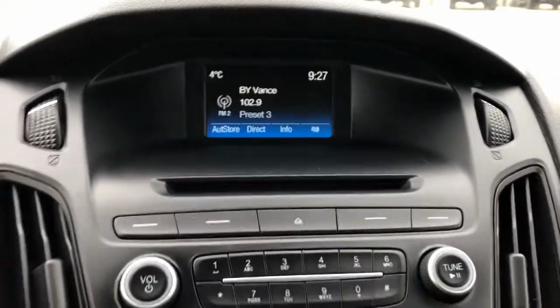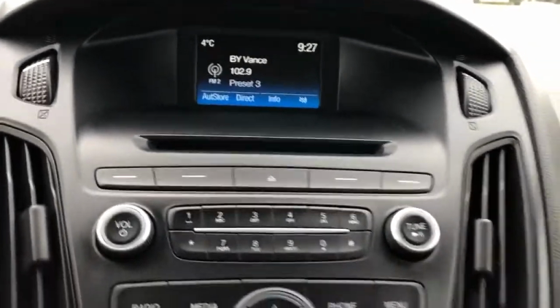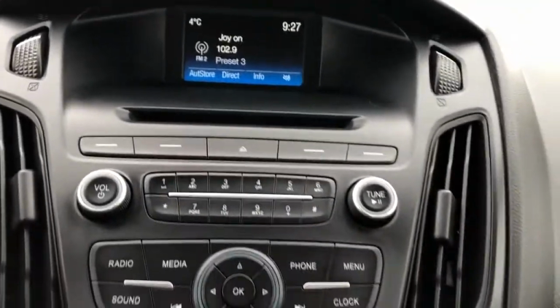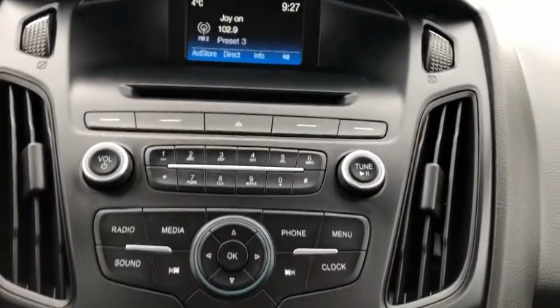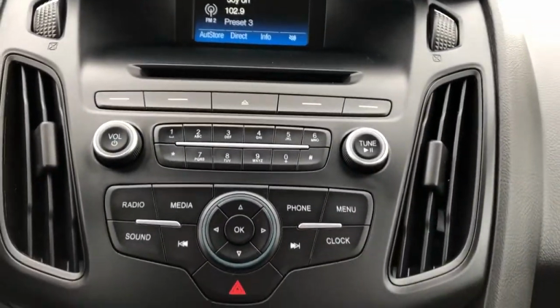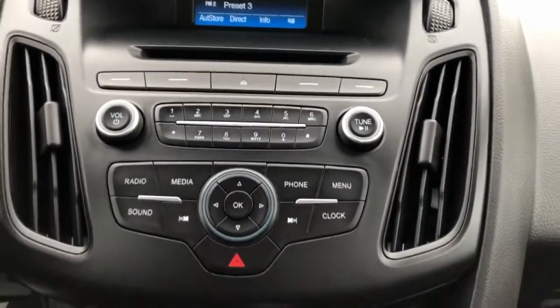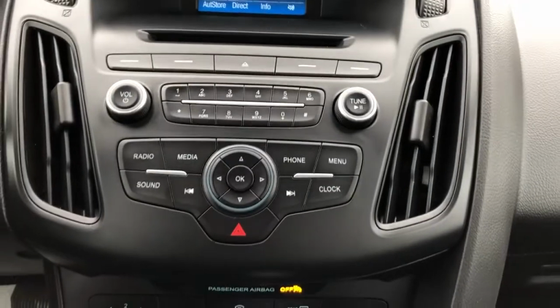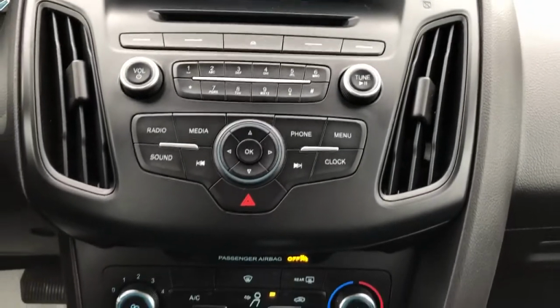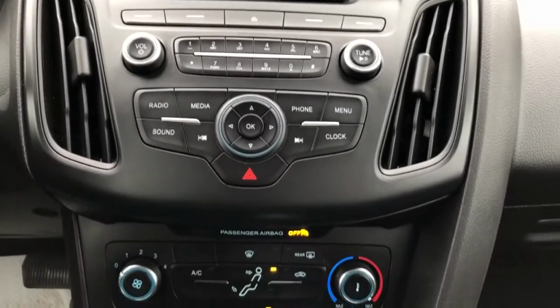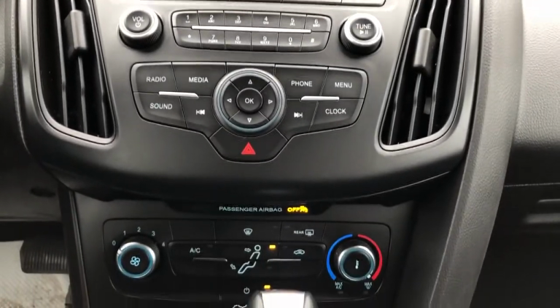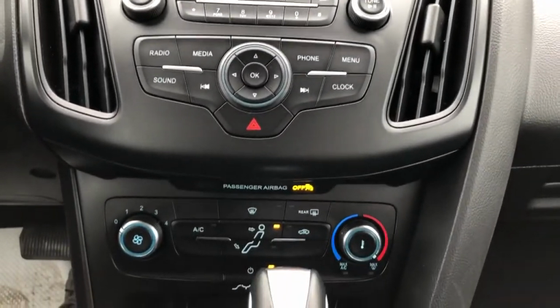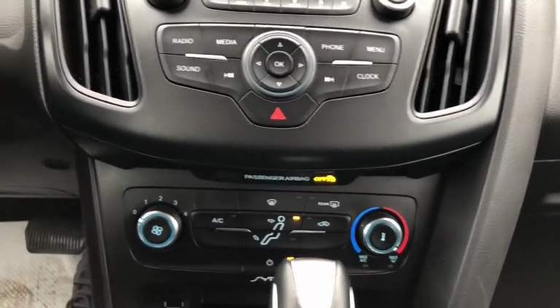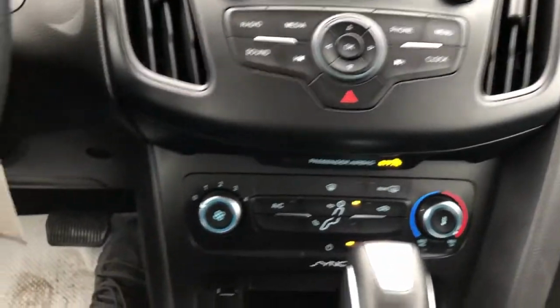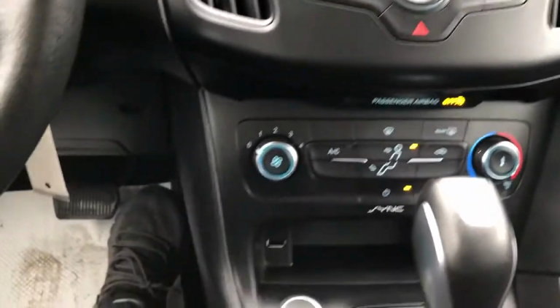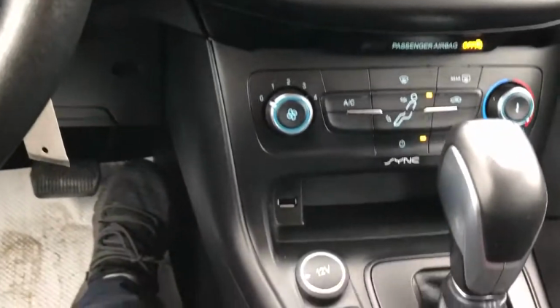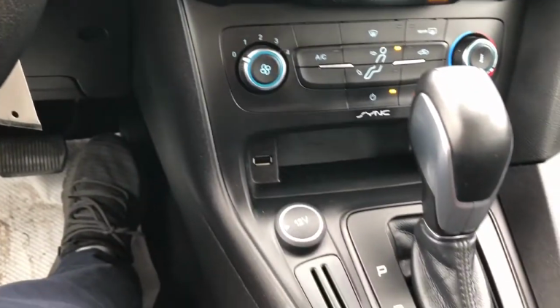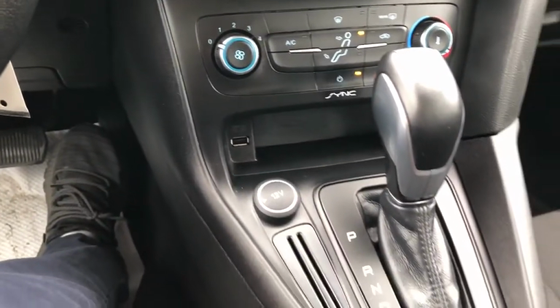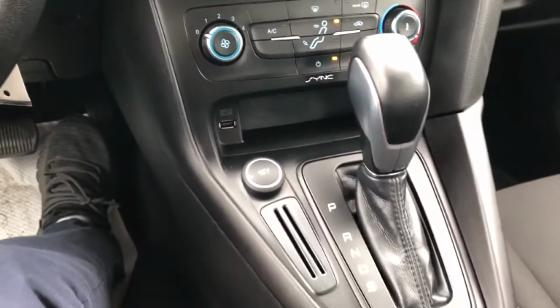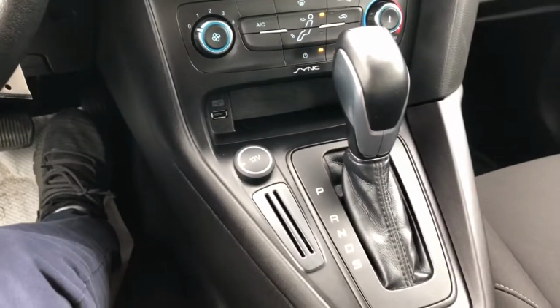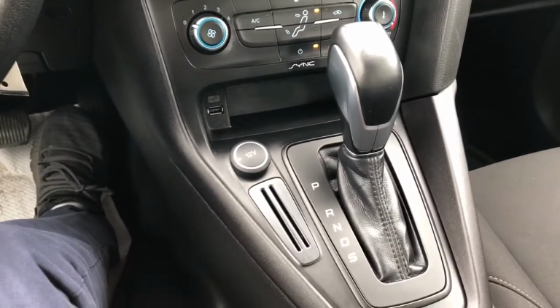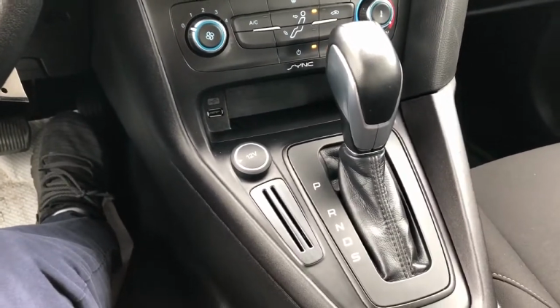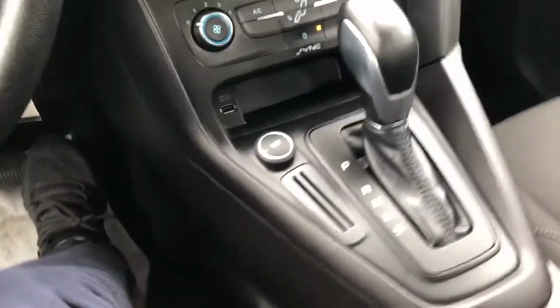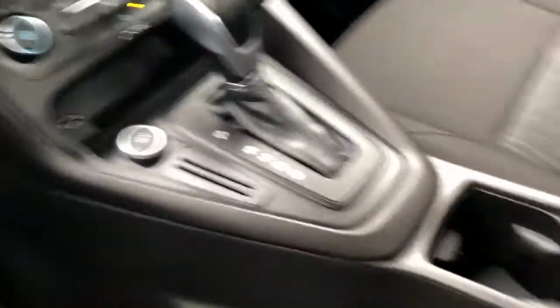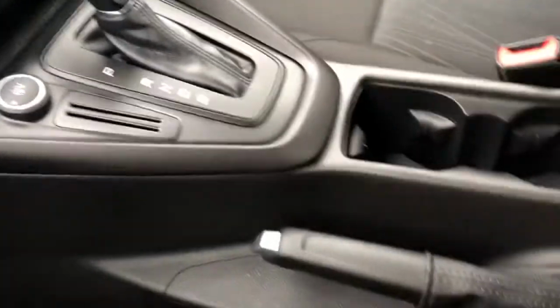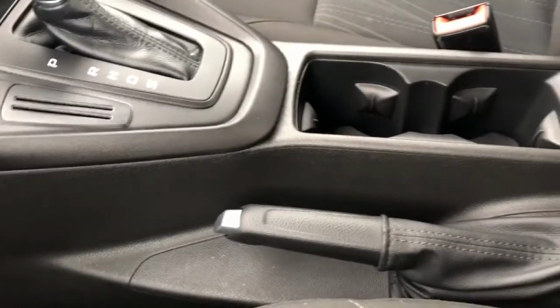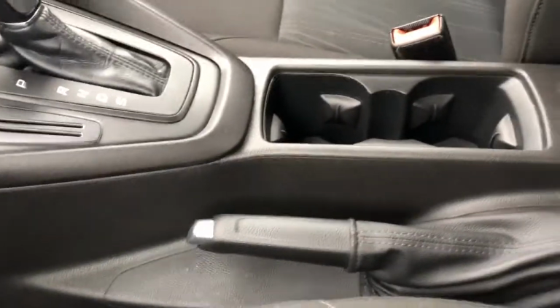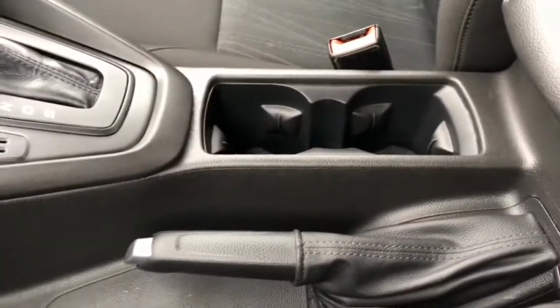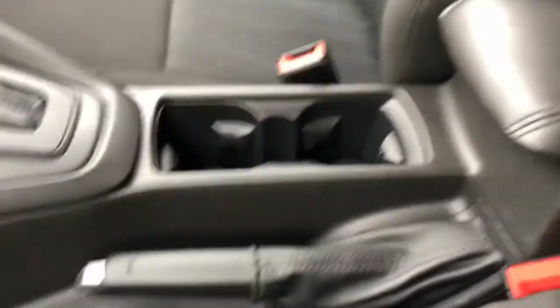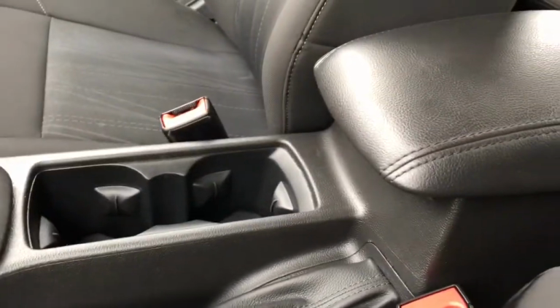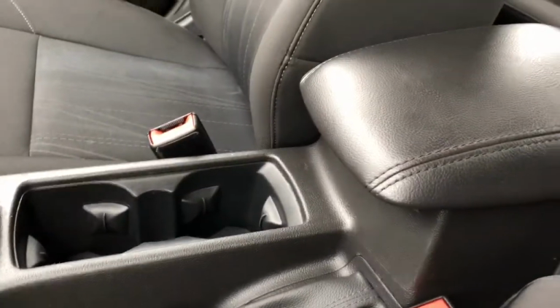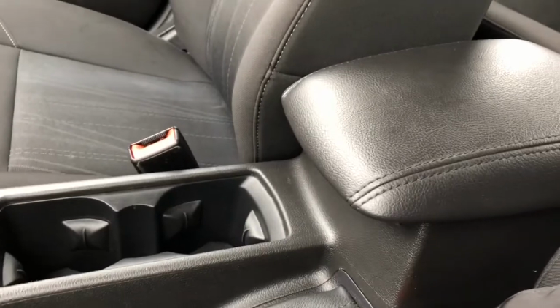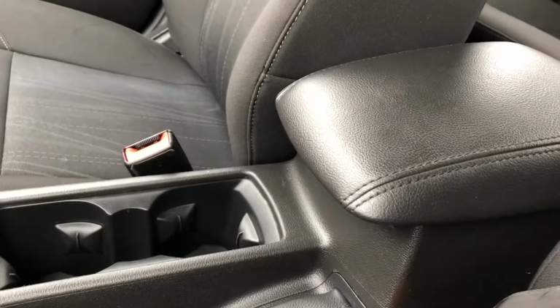Underneath we have a CD player, radio controls, climate controls, charging outlets and our gear selection stock. We also have our manual park brake, two cupholders and padded leather center console lid.